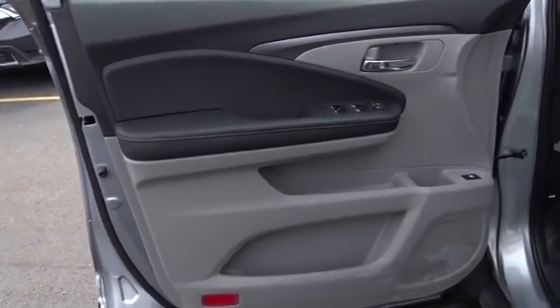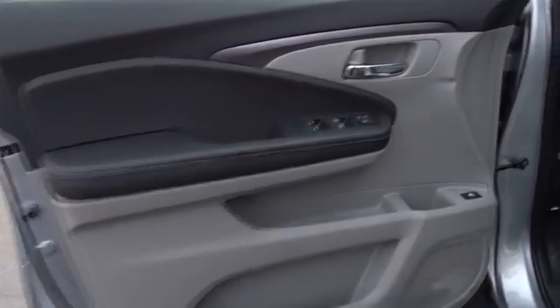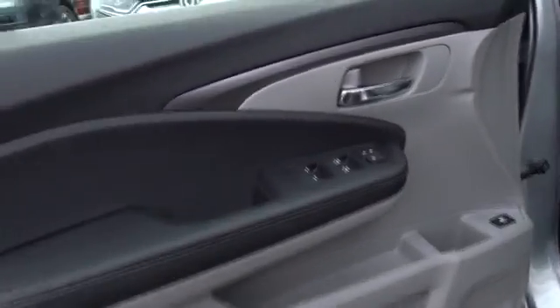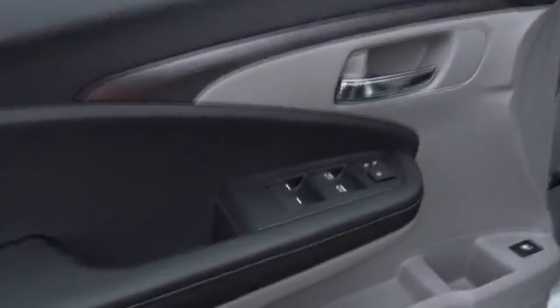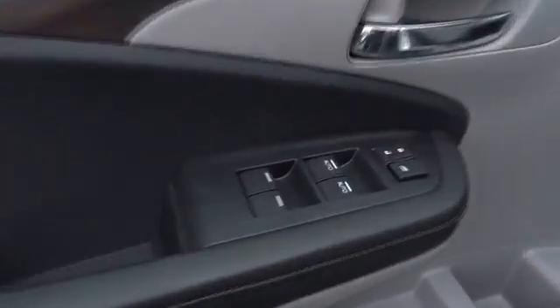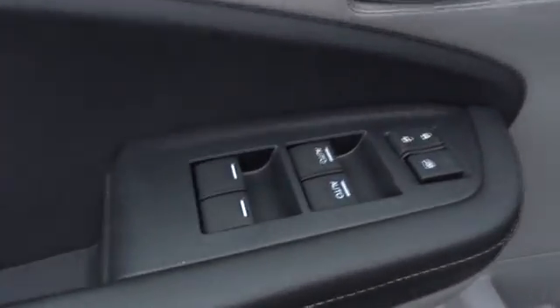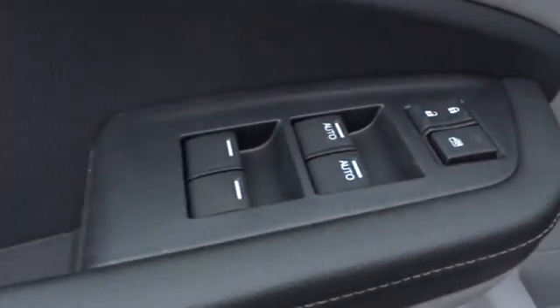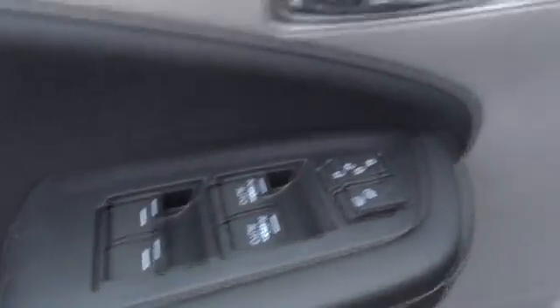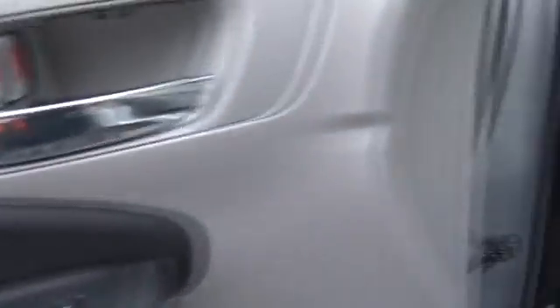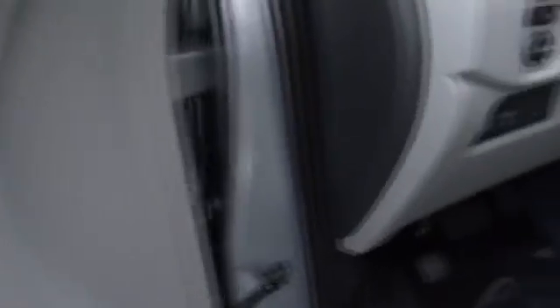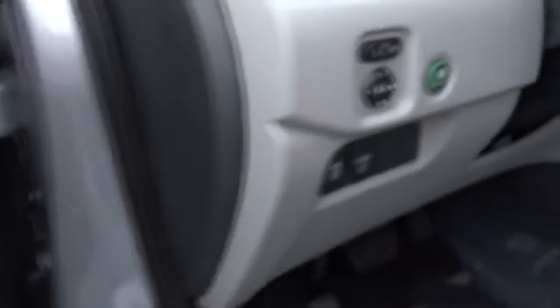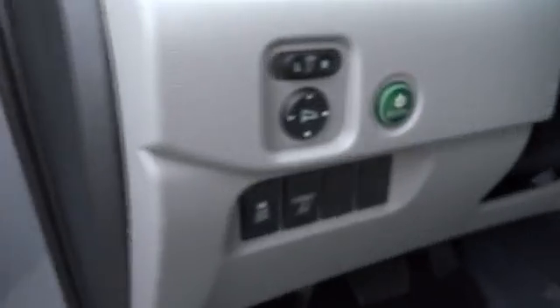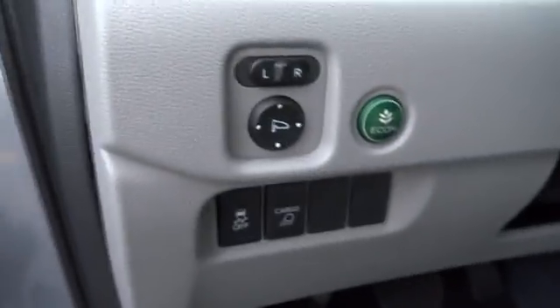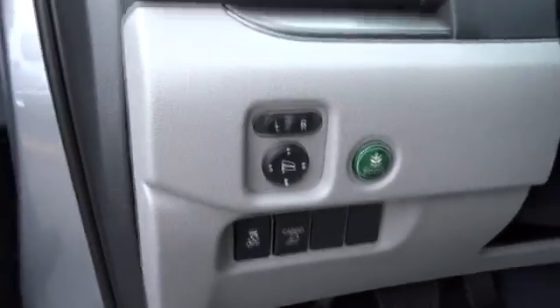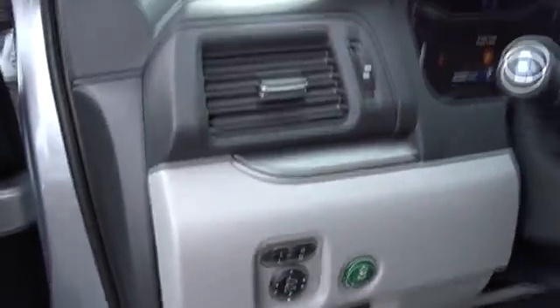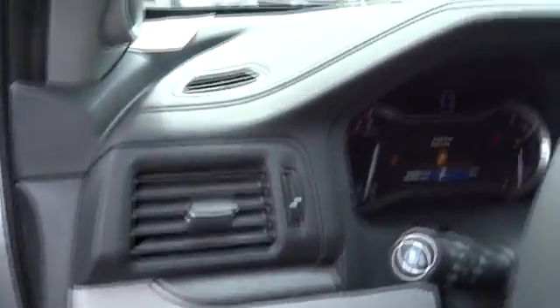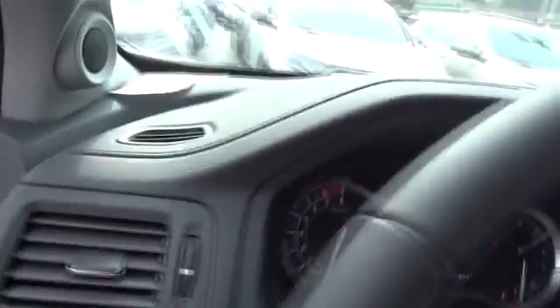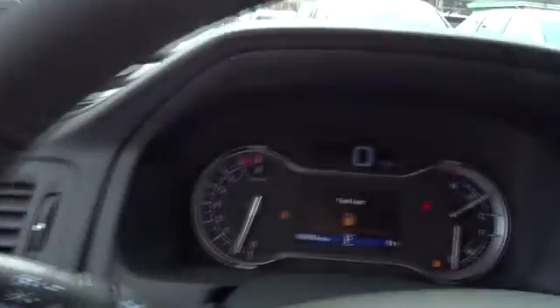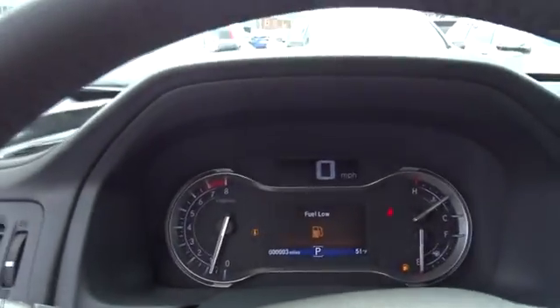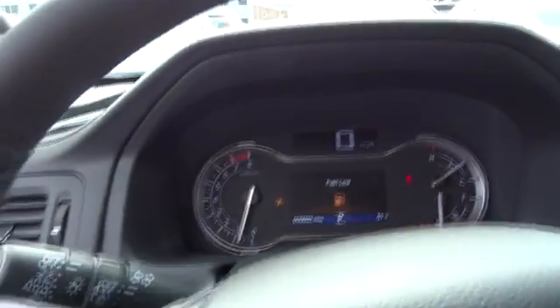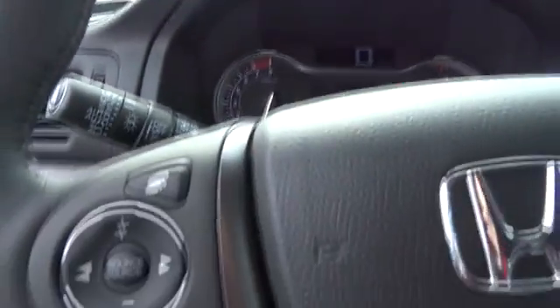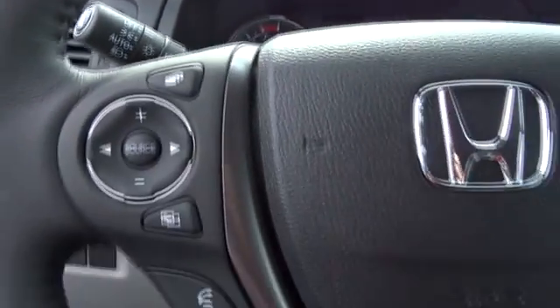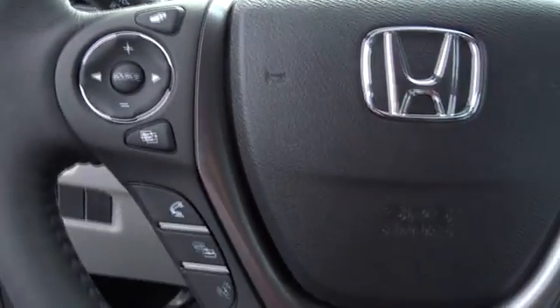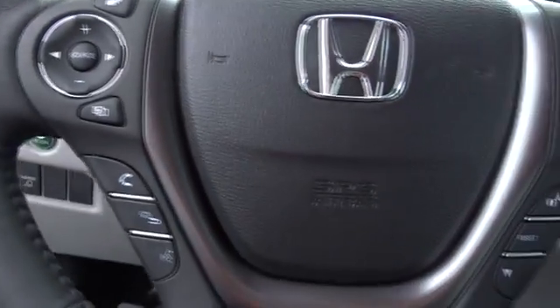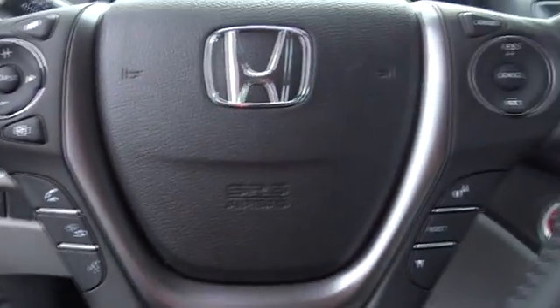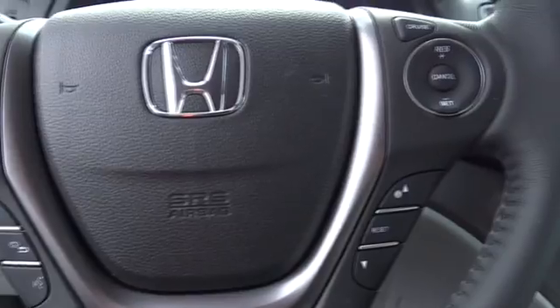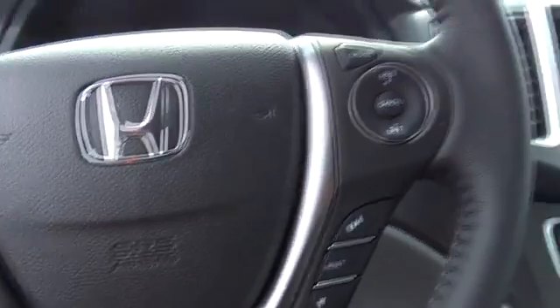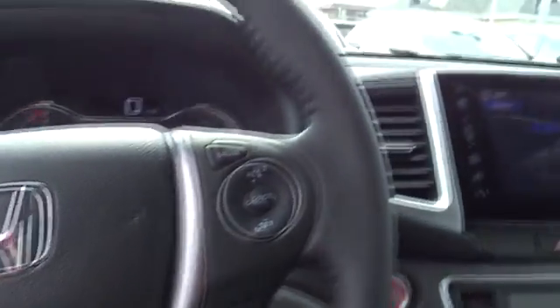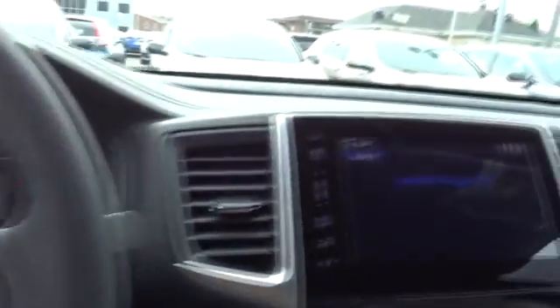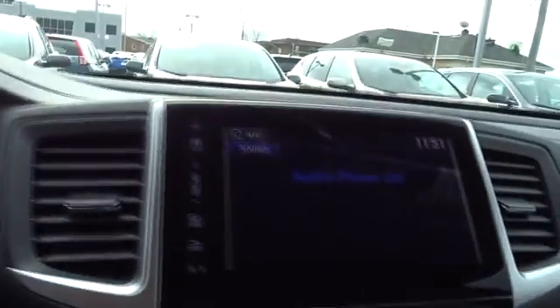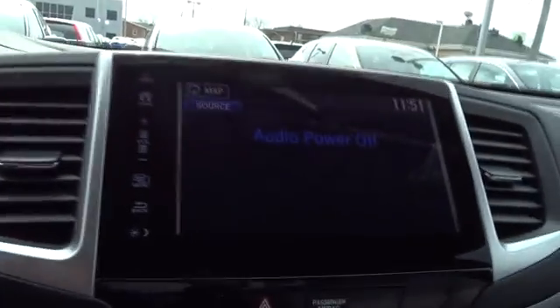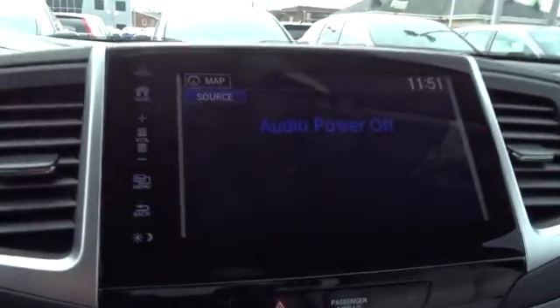Navigation system, traction control, power passenger seat, dual airbags, power steering, four-wheel disc brakes, compass, security system, fog lights, rear window defroster.